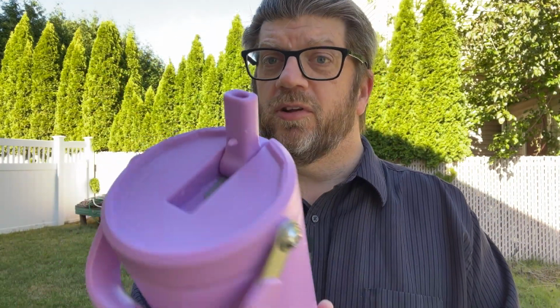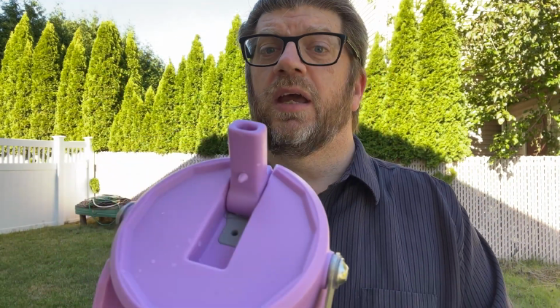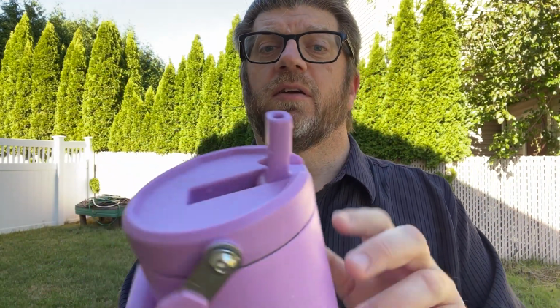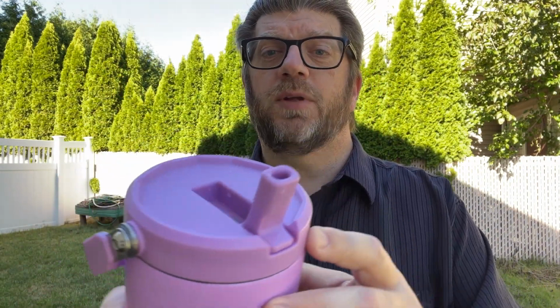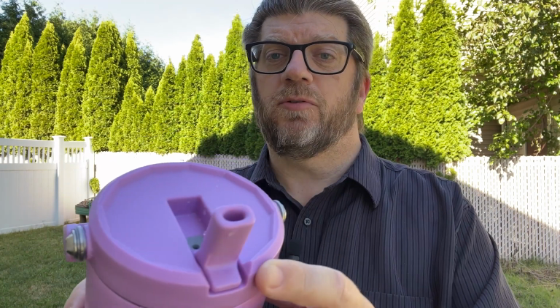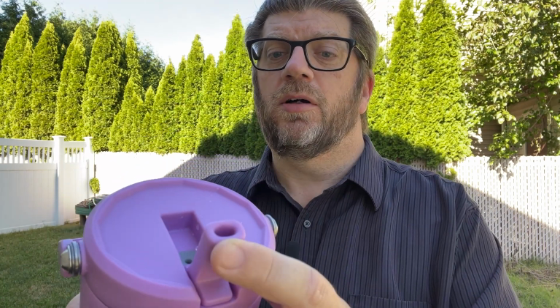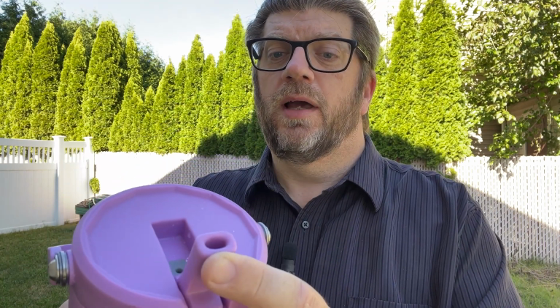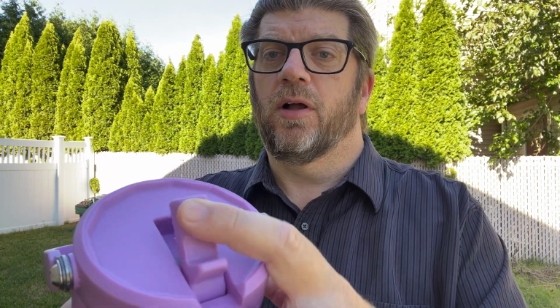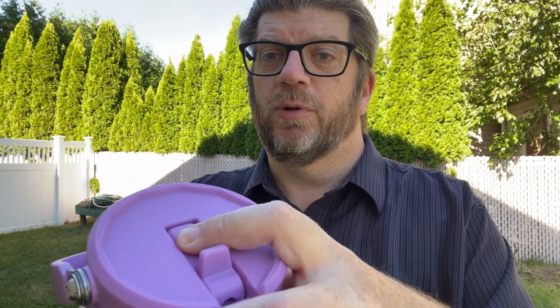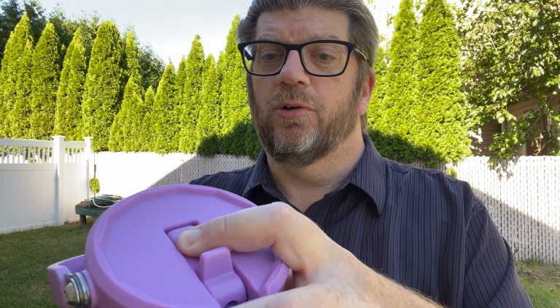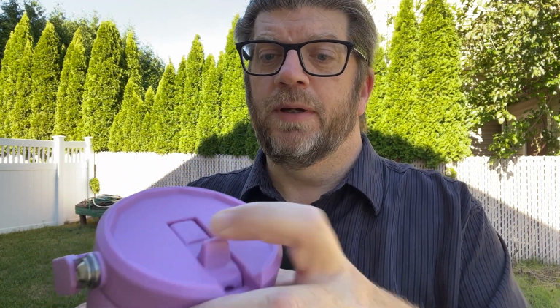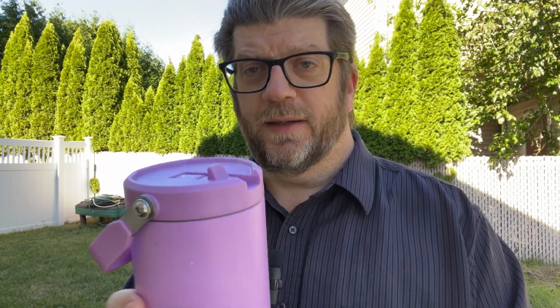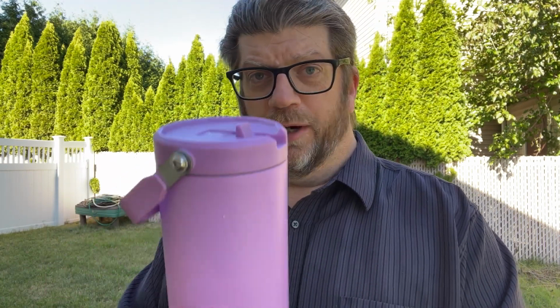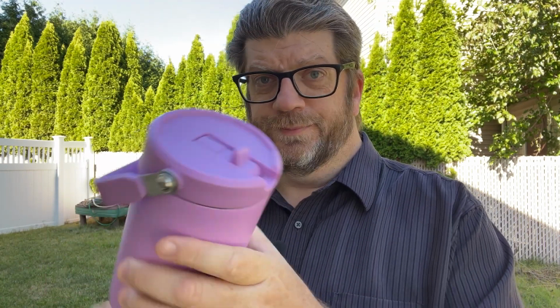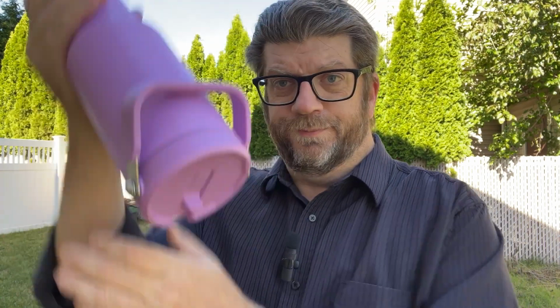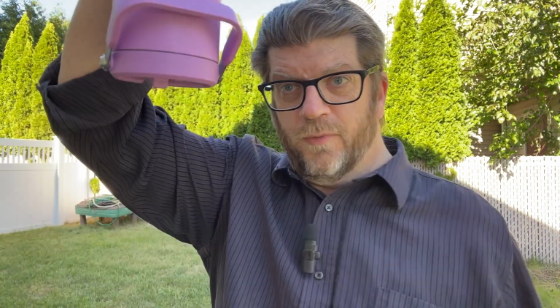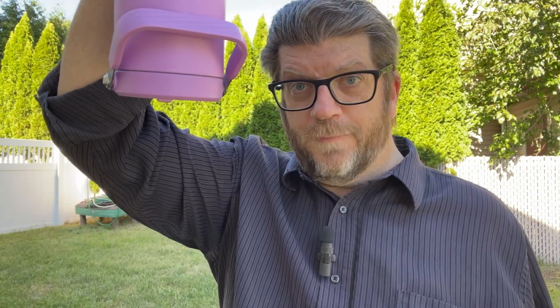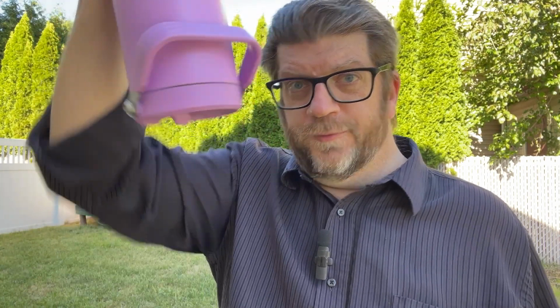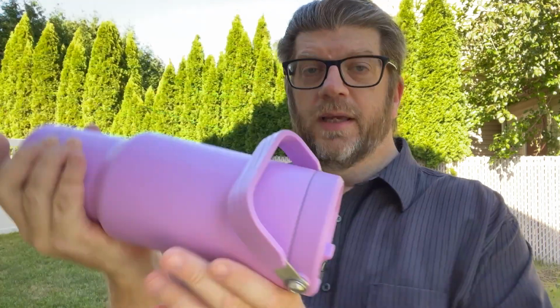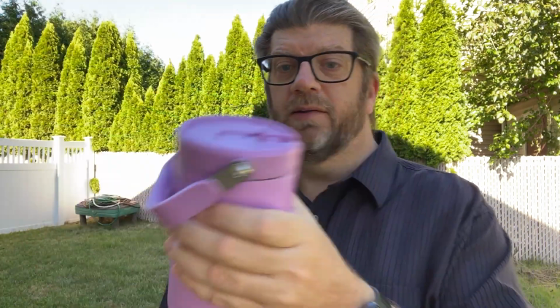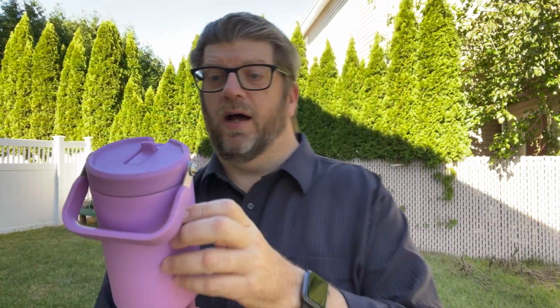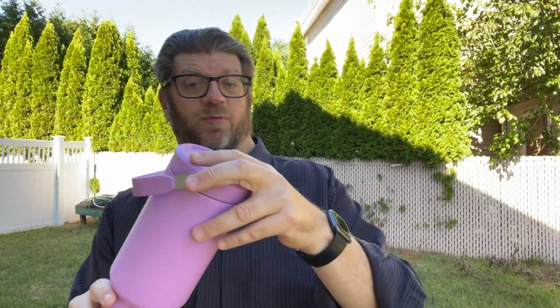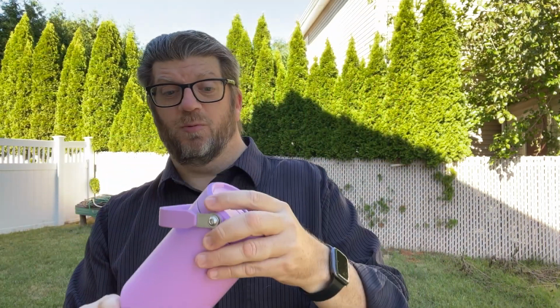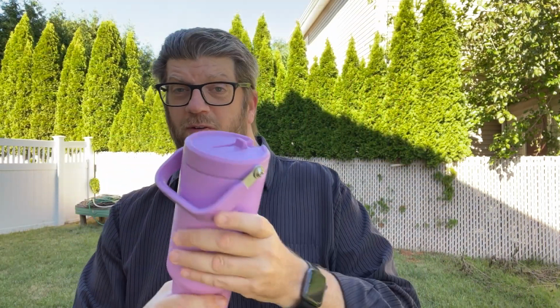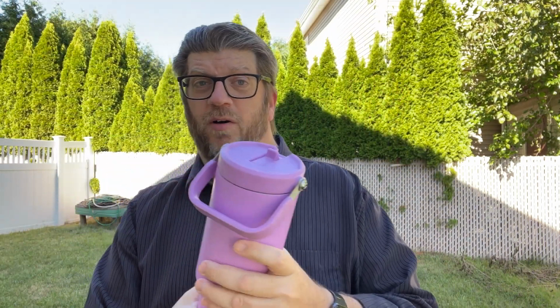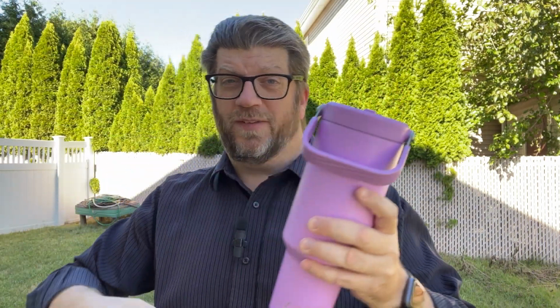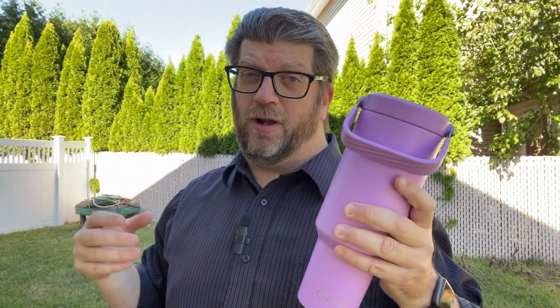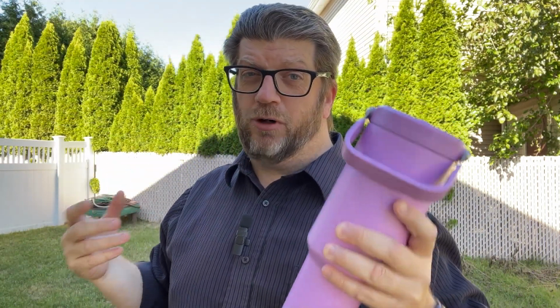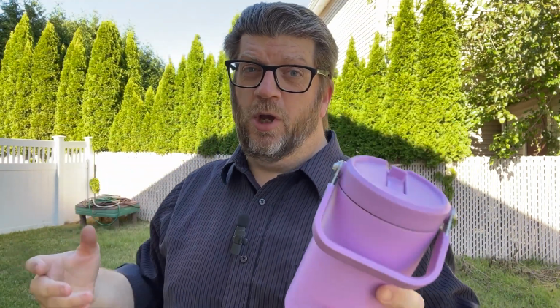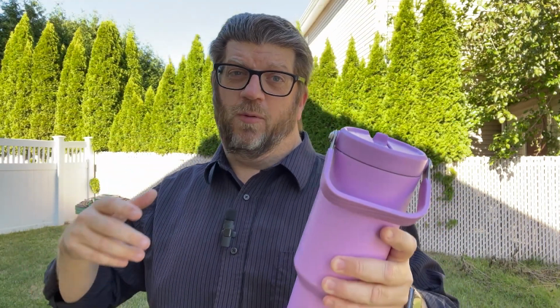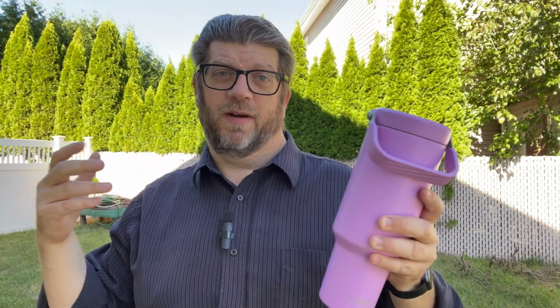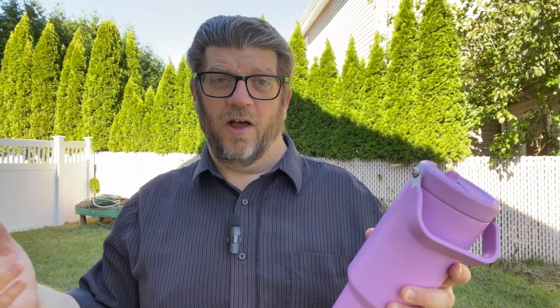You can see there's a flip-top straw, and when you close it up — guess what? Leak-proof. It has actually worked really well. We've taken a couple trips and walked around the house.